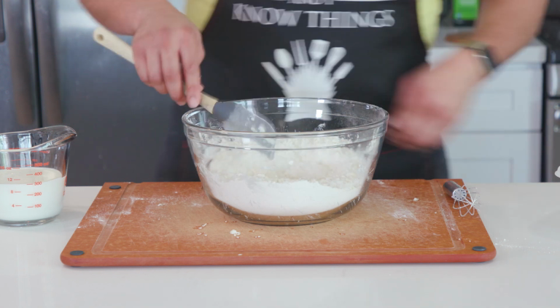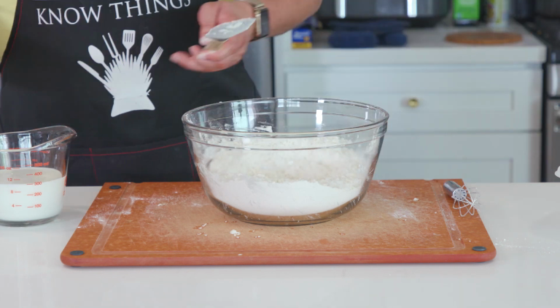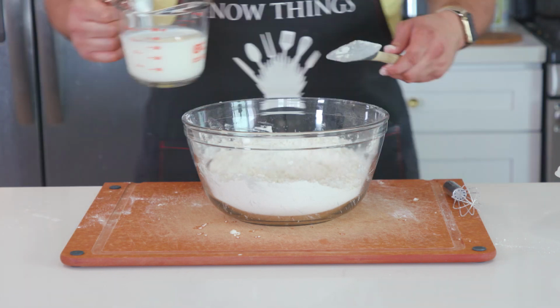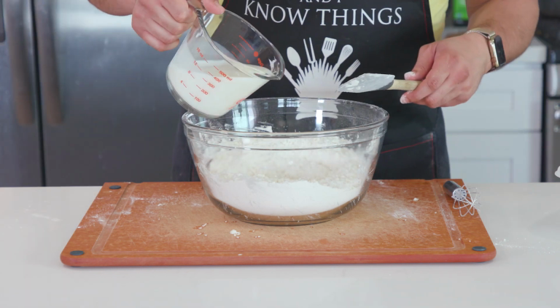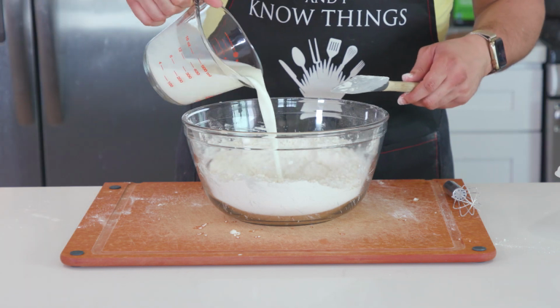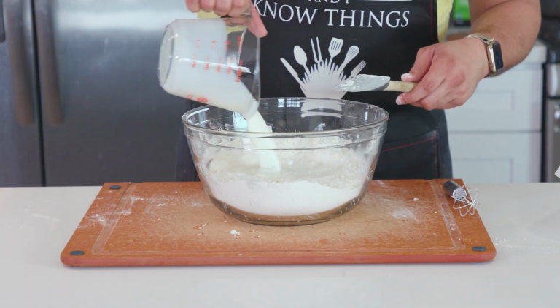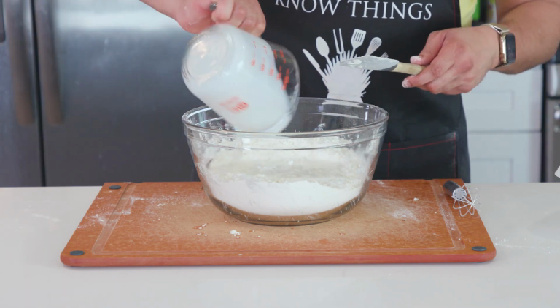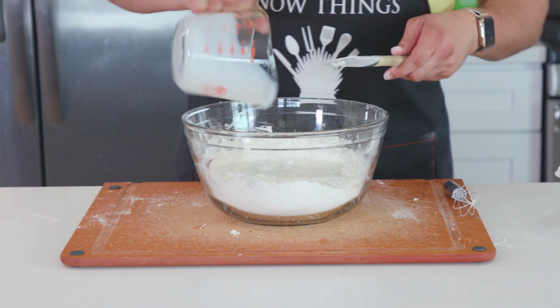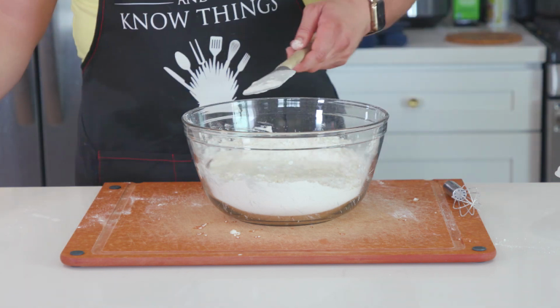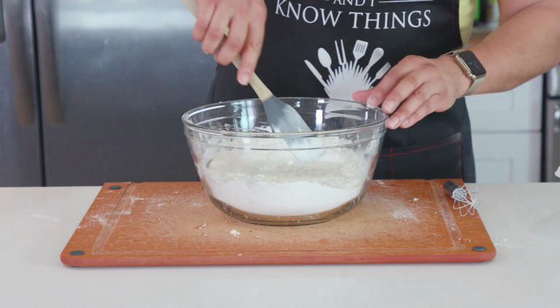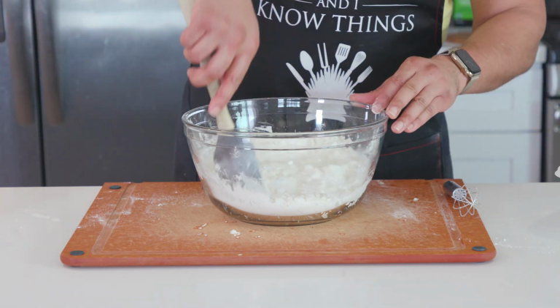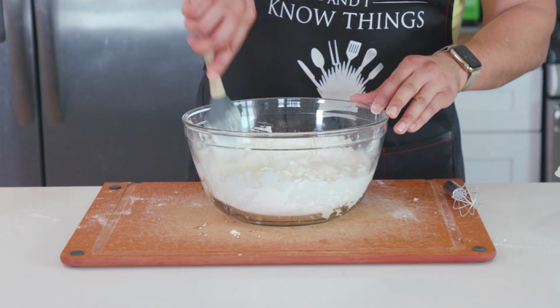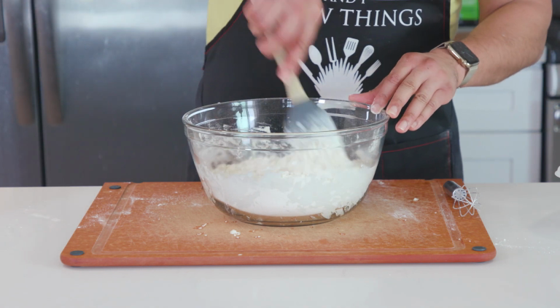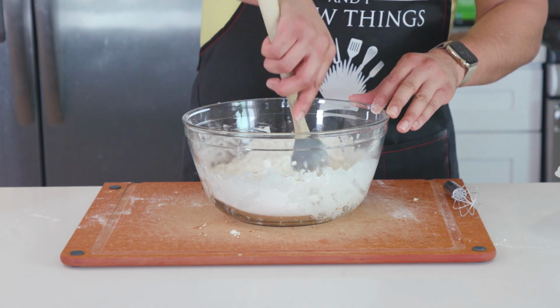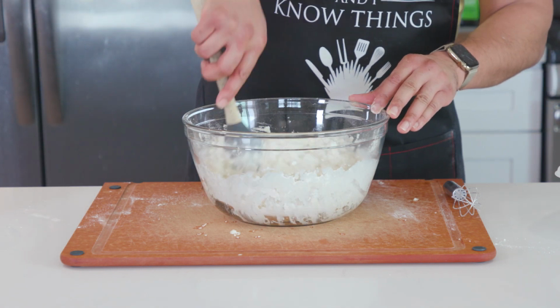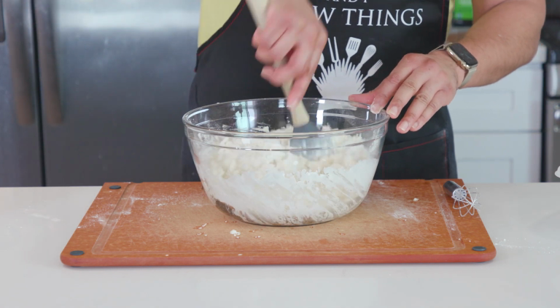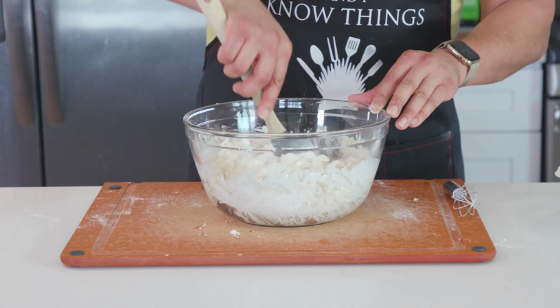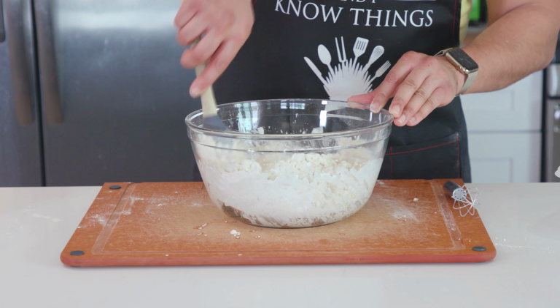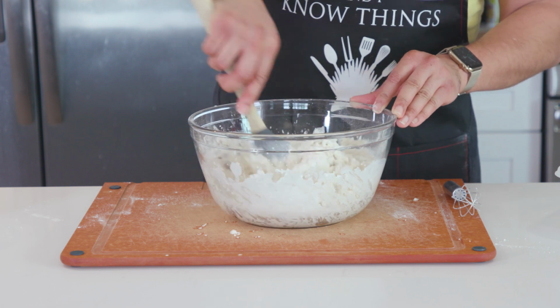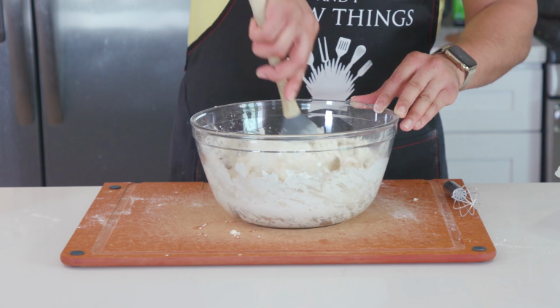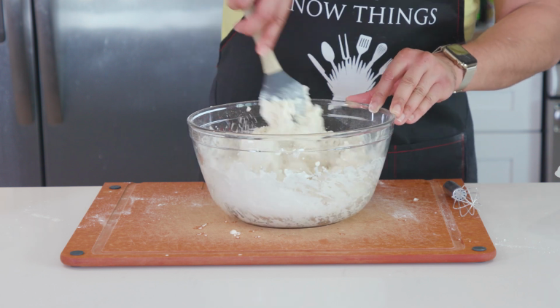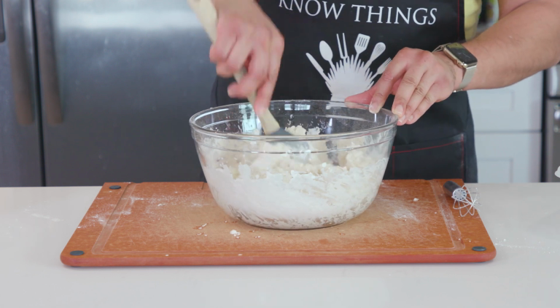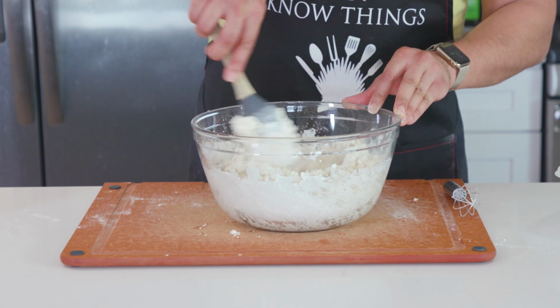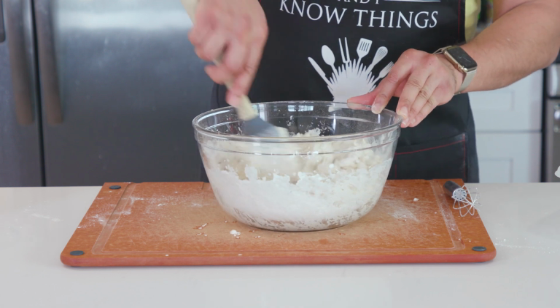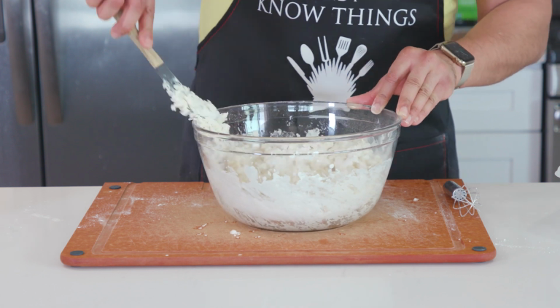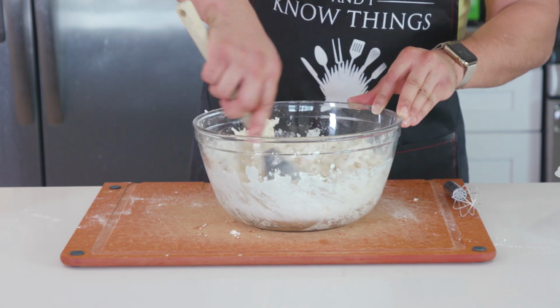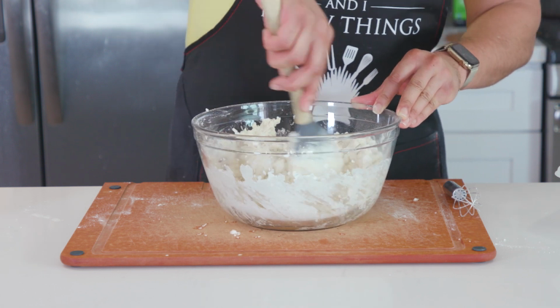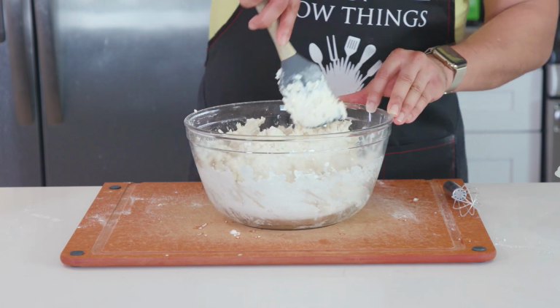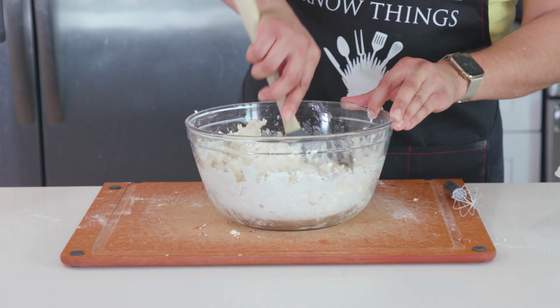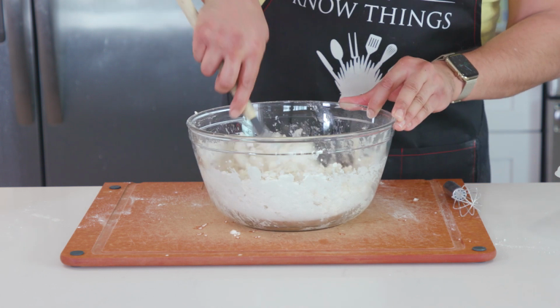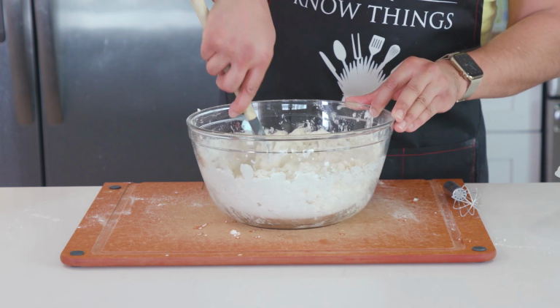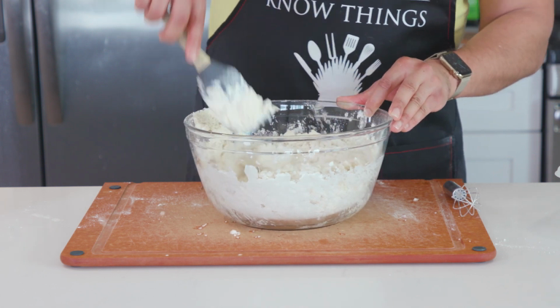Once incorporated evenly, I'll add in 1¼ cups of cold buttermilk and give that a good mixing as well. It should form a very loose dough, and then it's time to make a fun little mess.